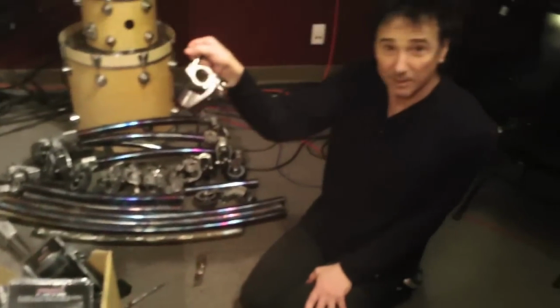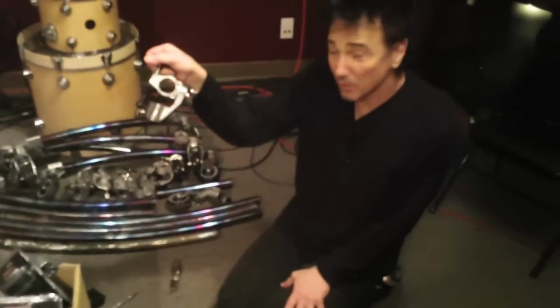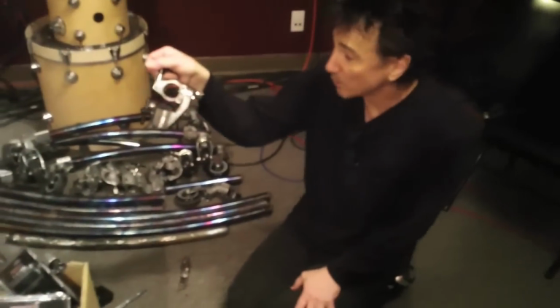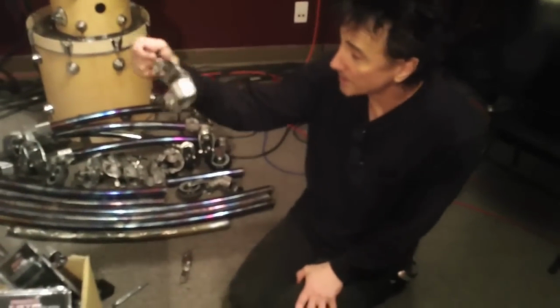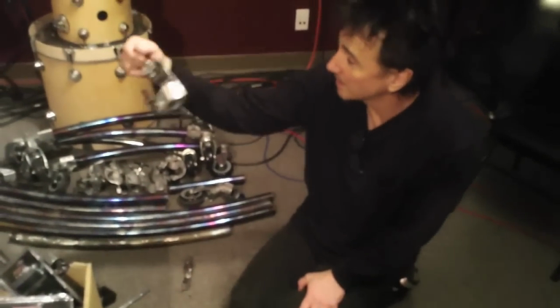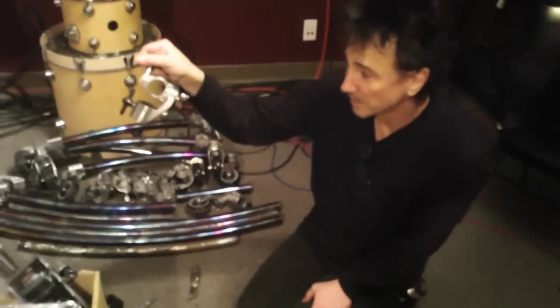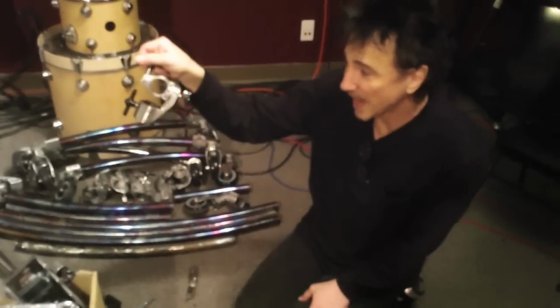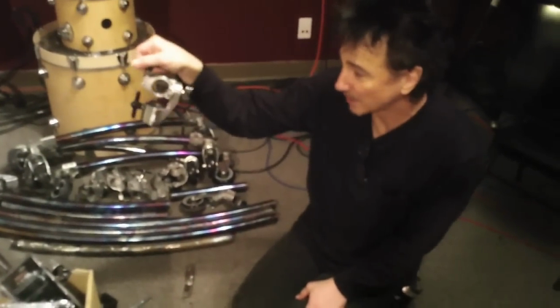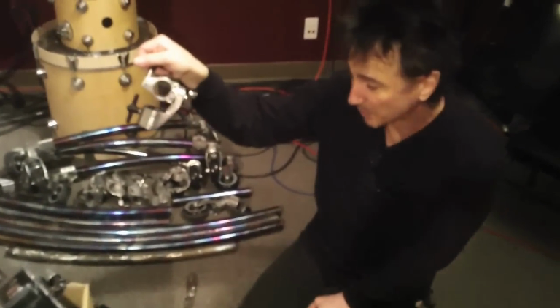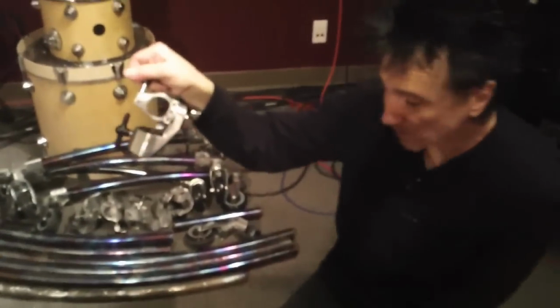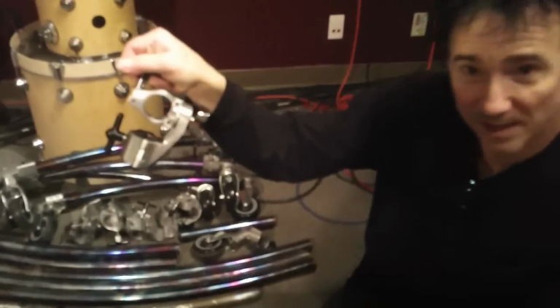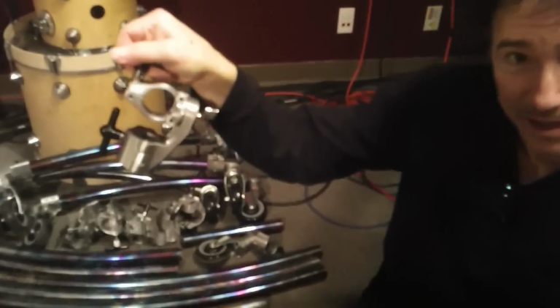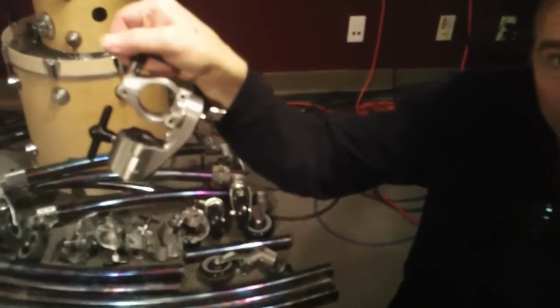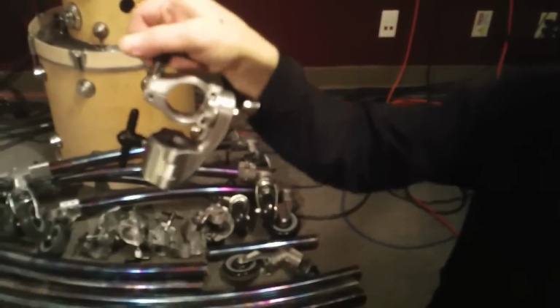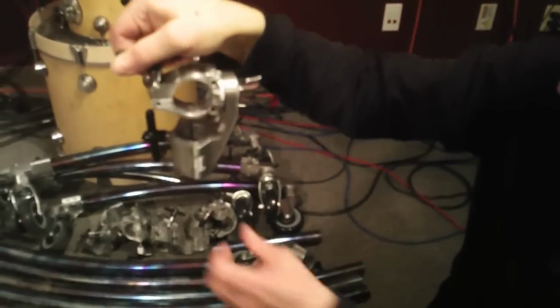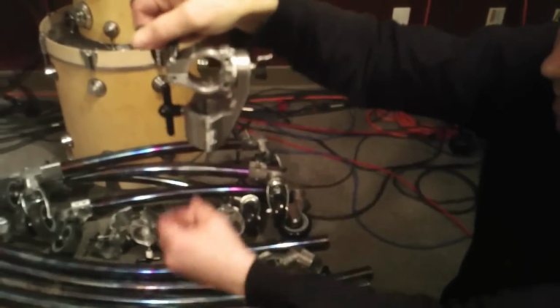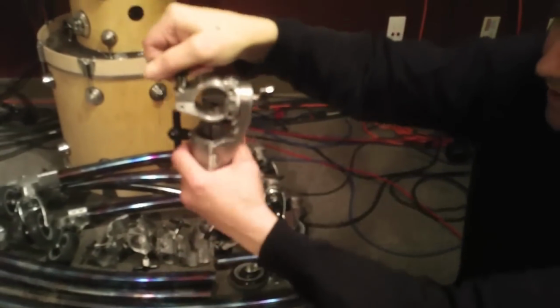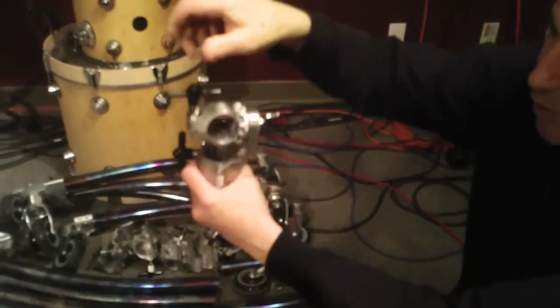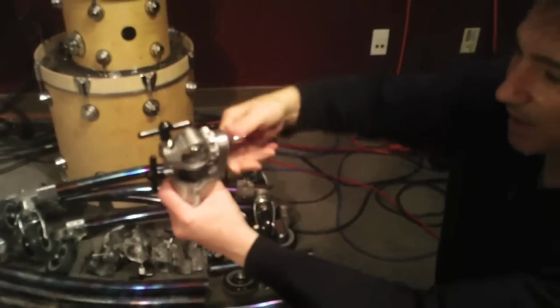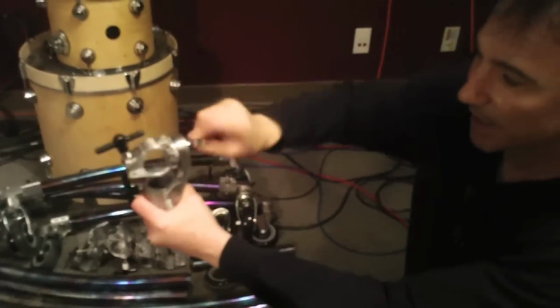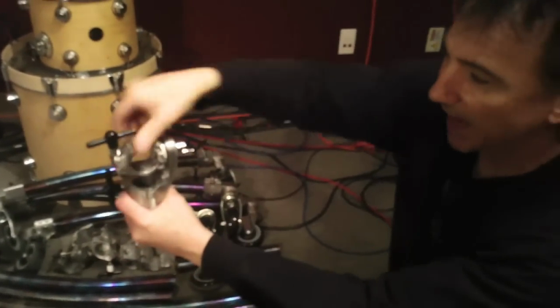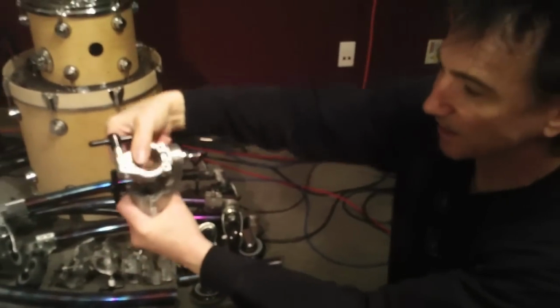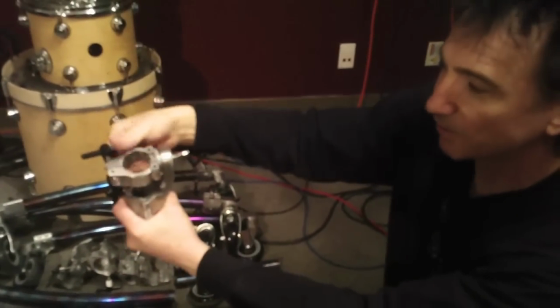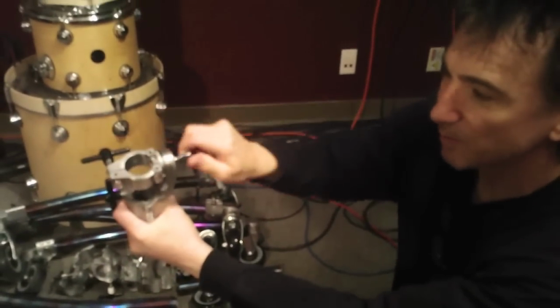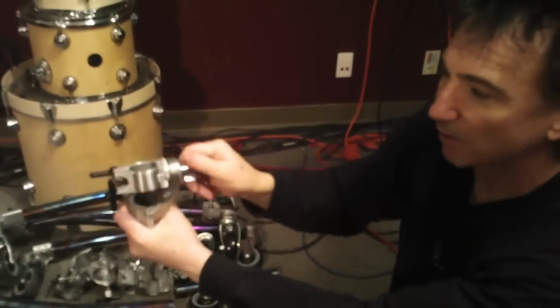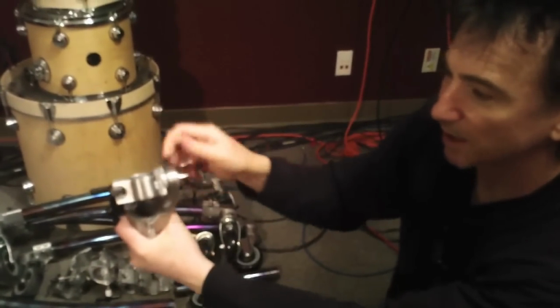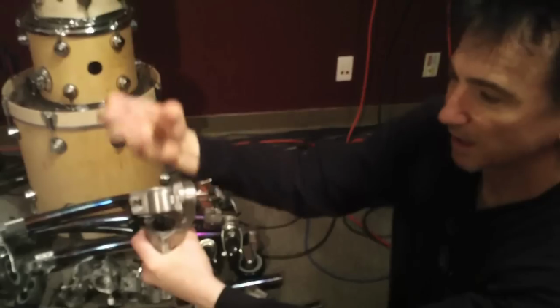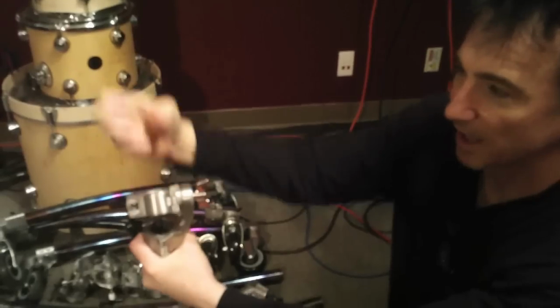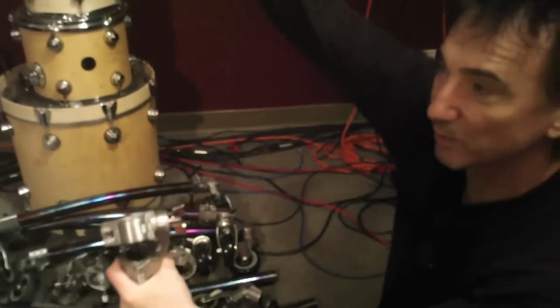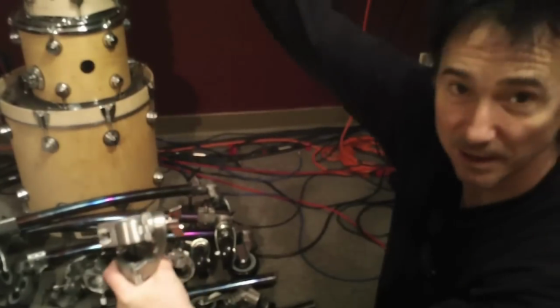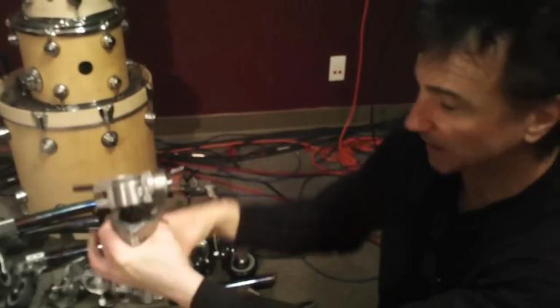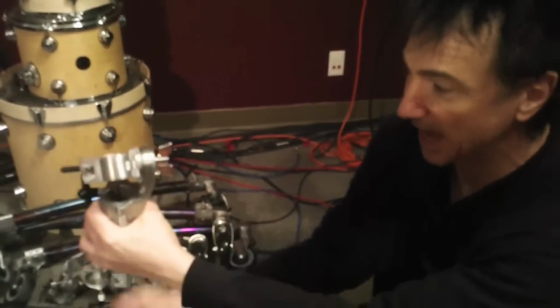These are the one-to-one stacker pieces. If I want to come up off a tube and angle another tube out, I can do it like that.